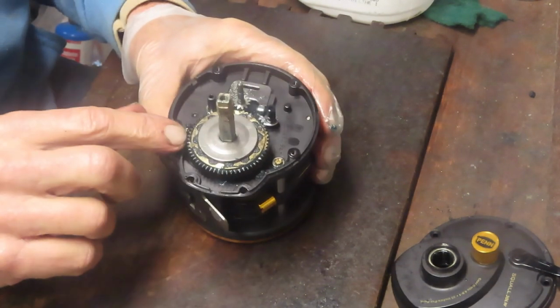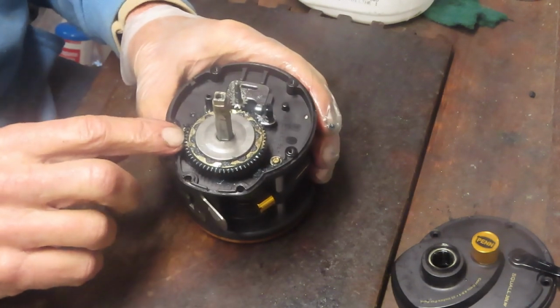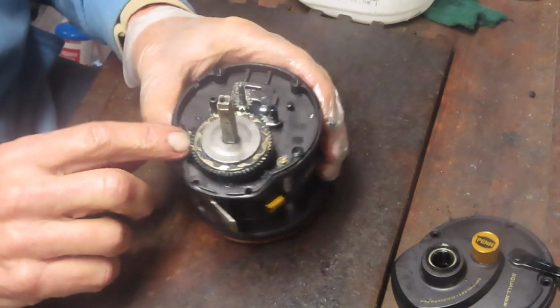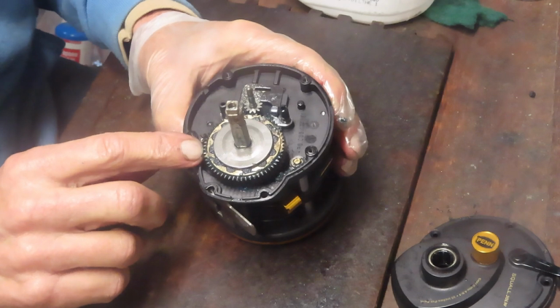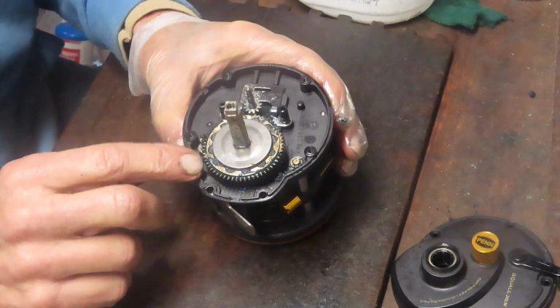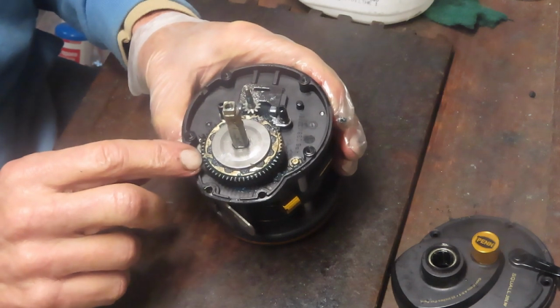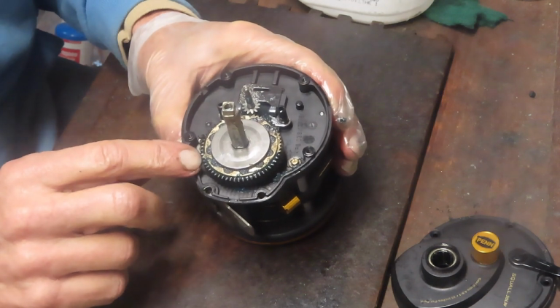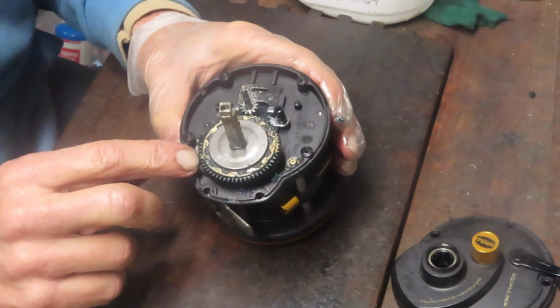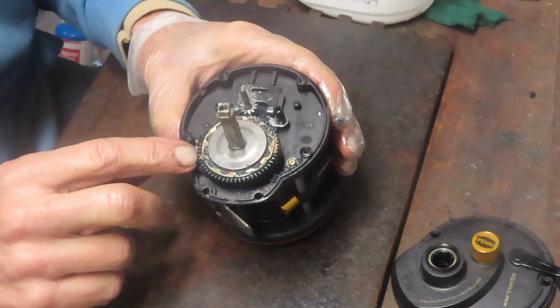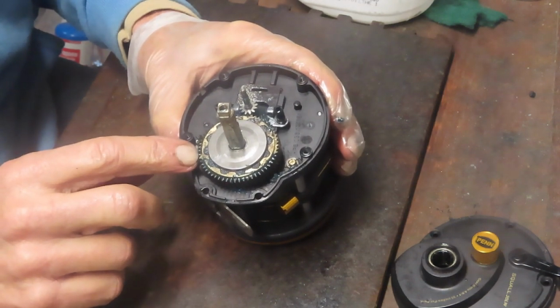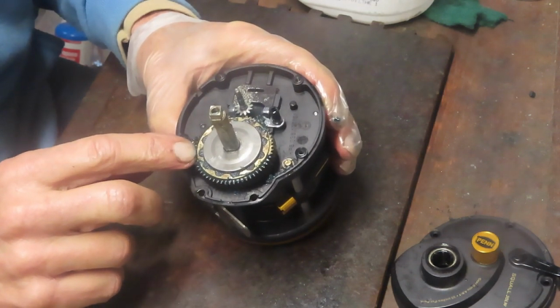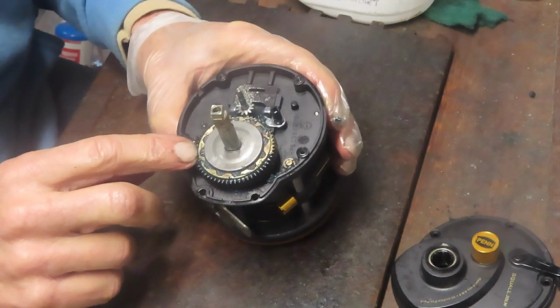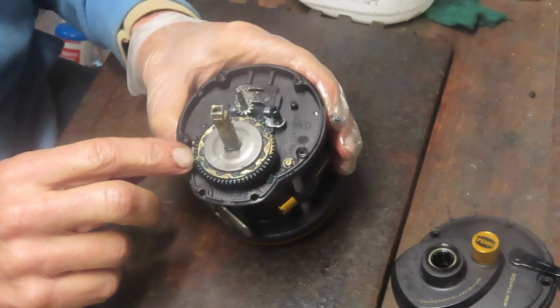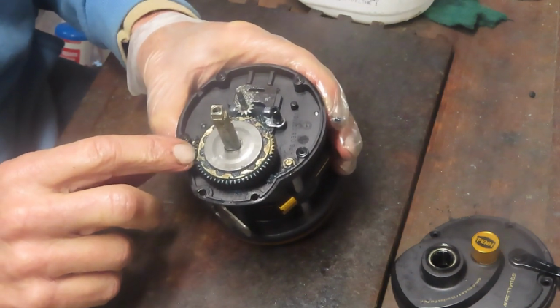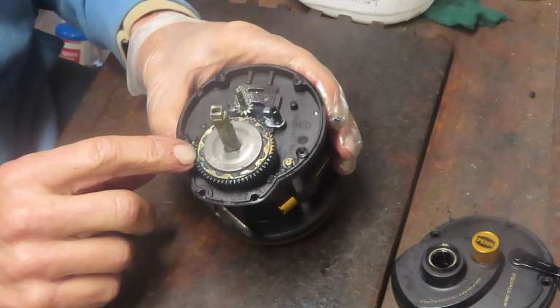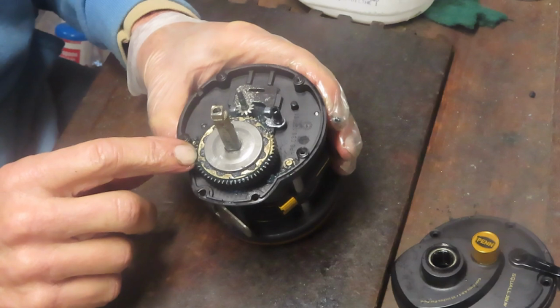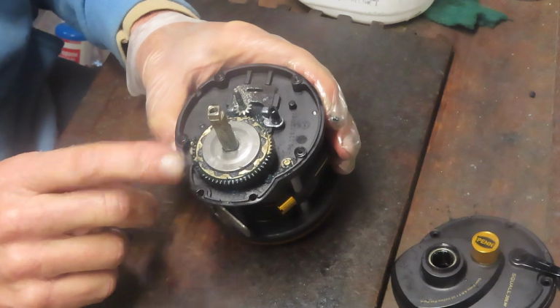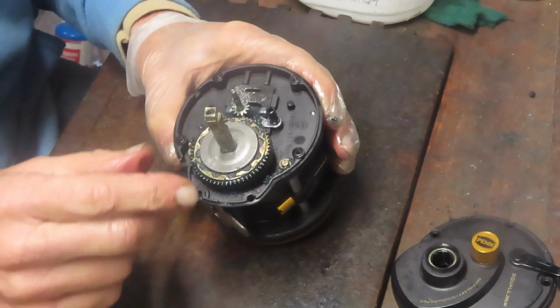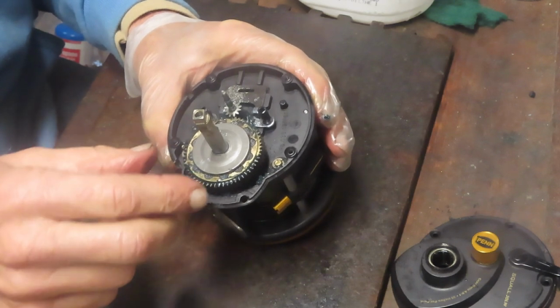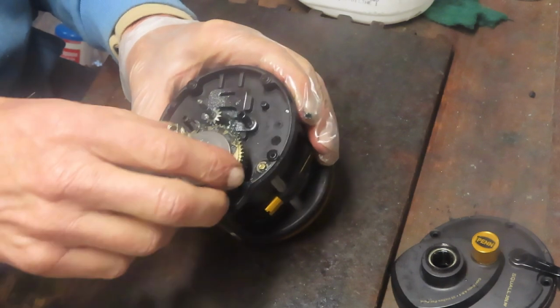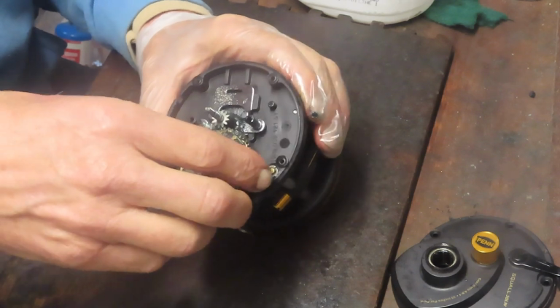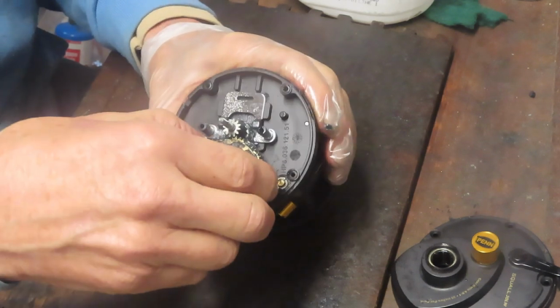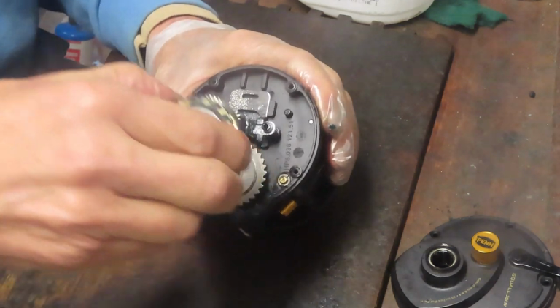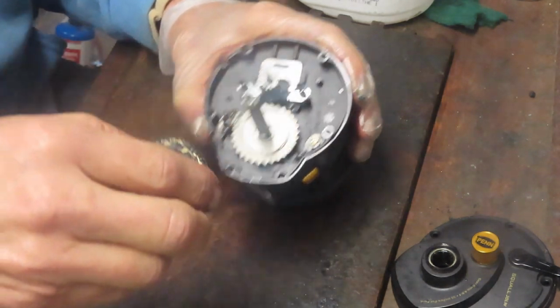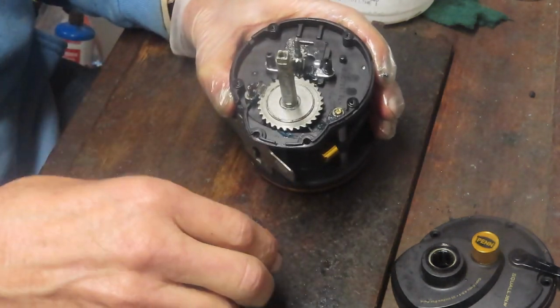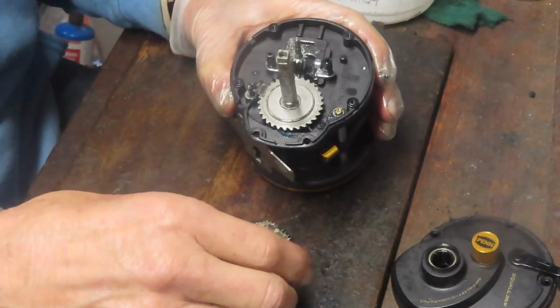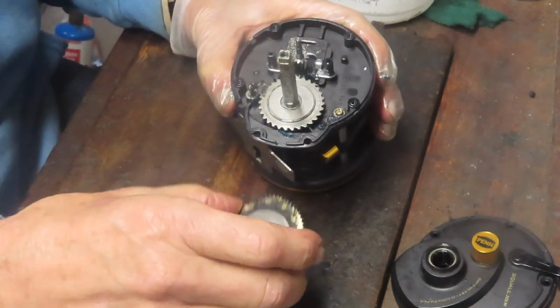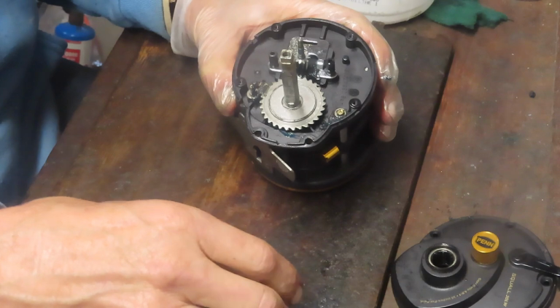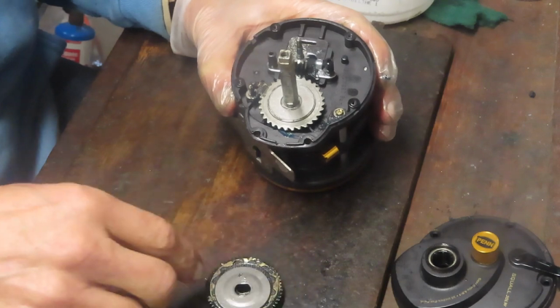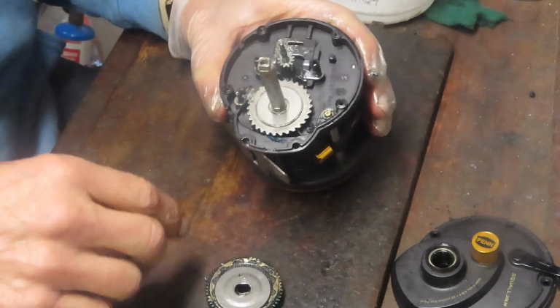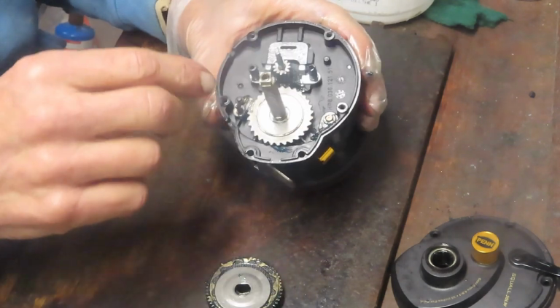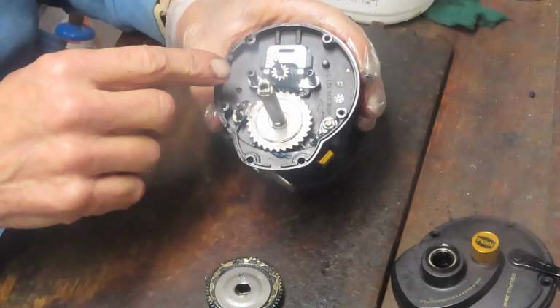This is what Paolo has a question about. He's saying that he believes these are worn. We're going to find out. We're going to remove that whole stack — just pull it up like that and put them on the table for a moment.